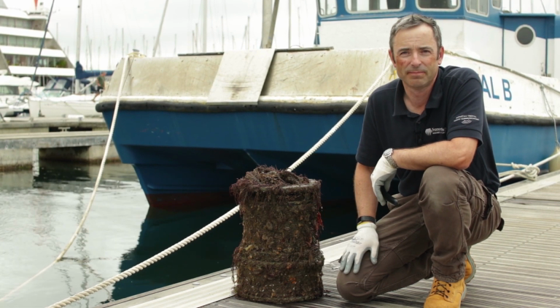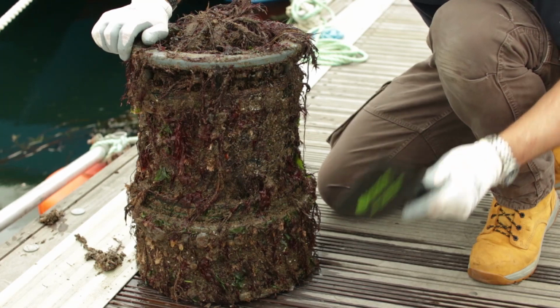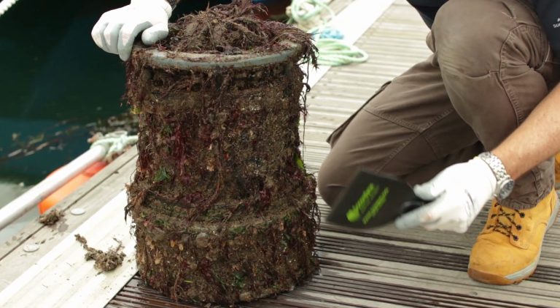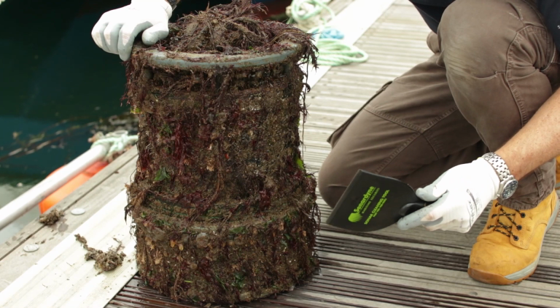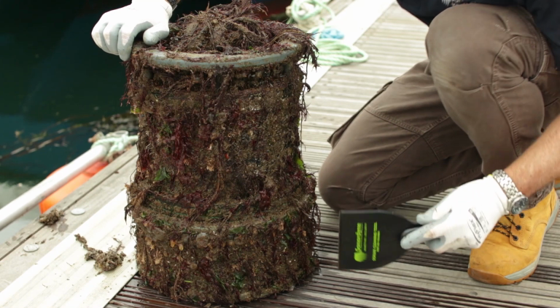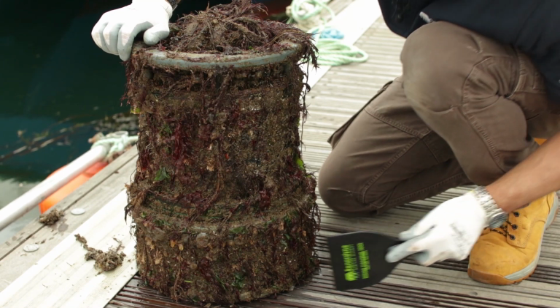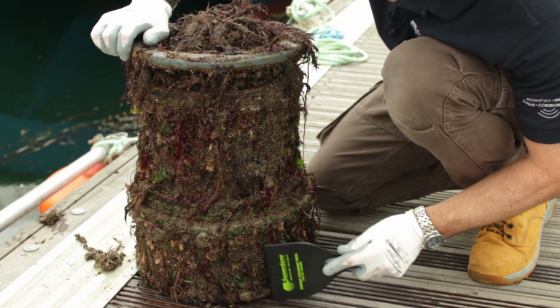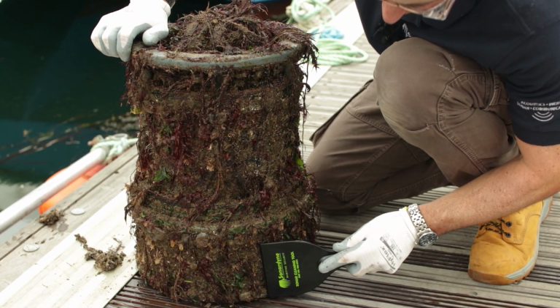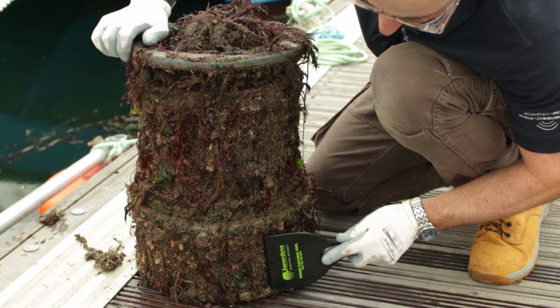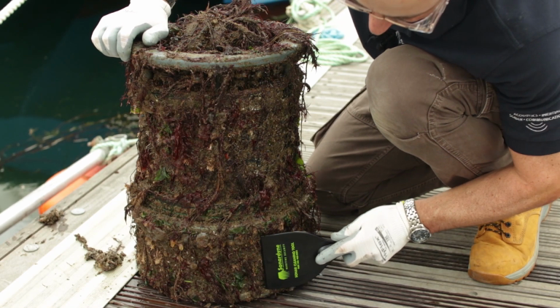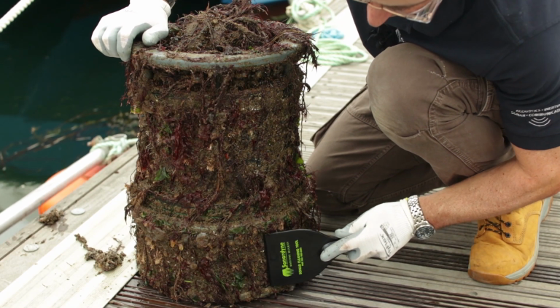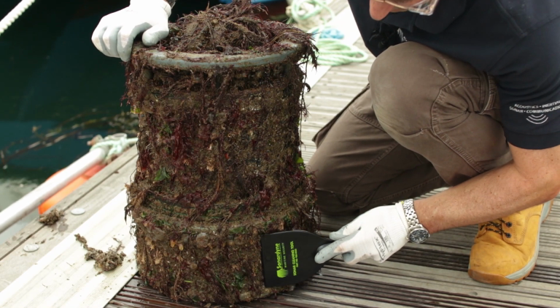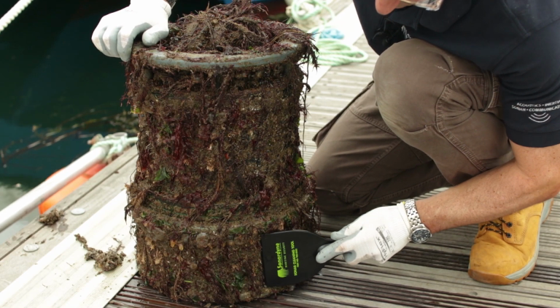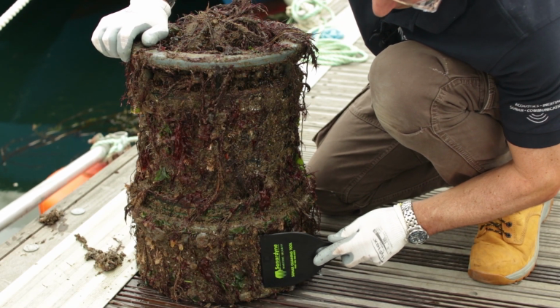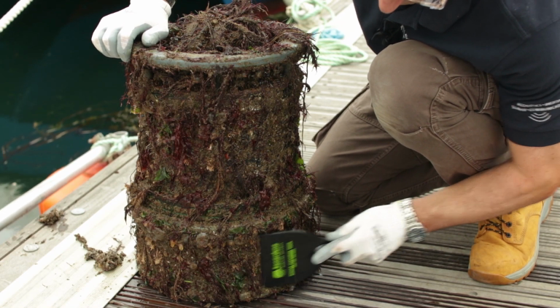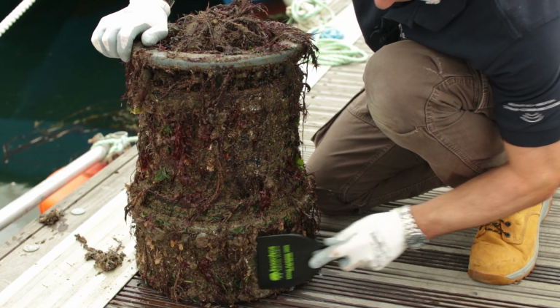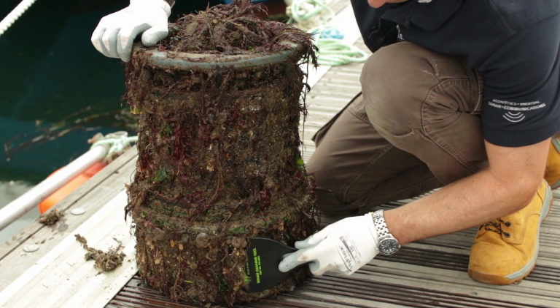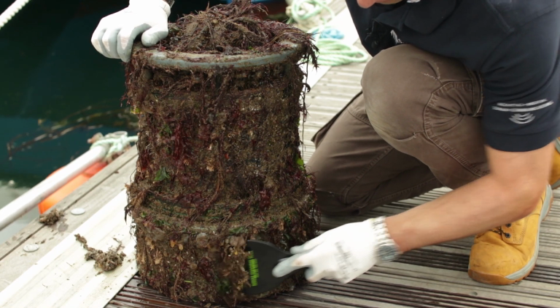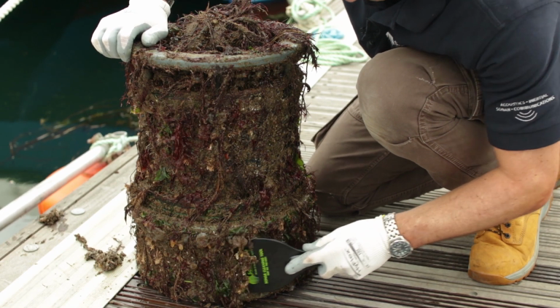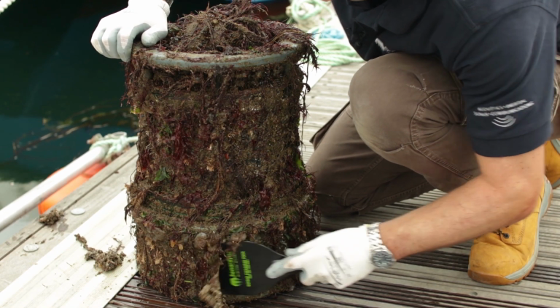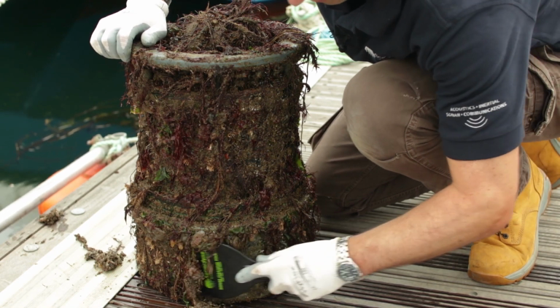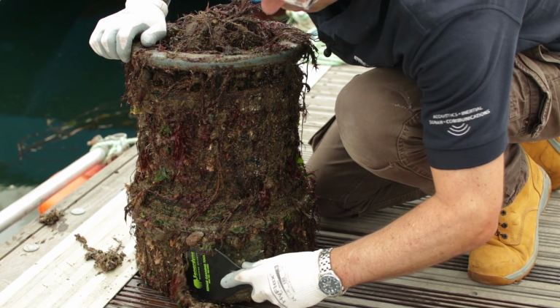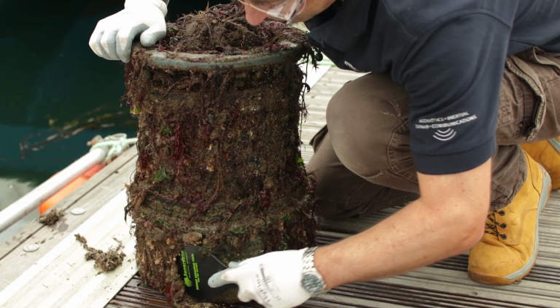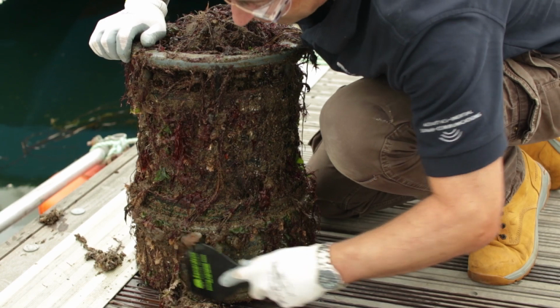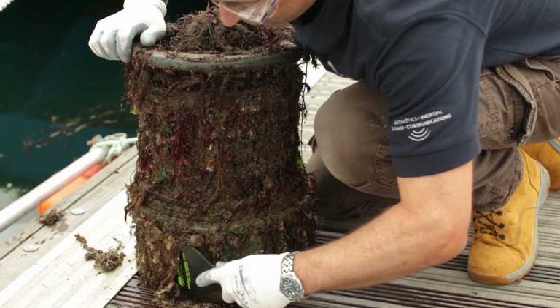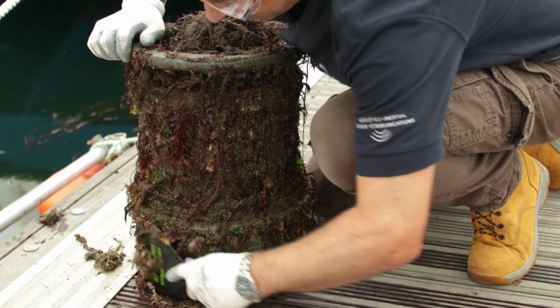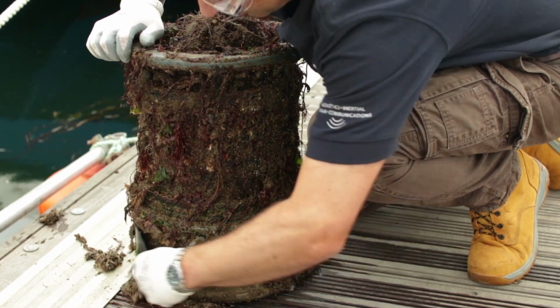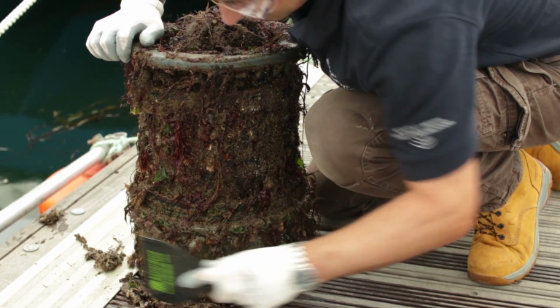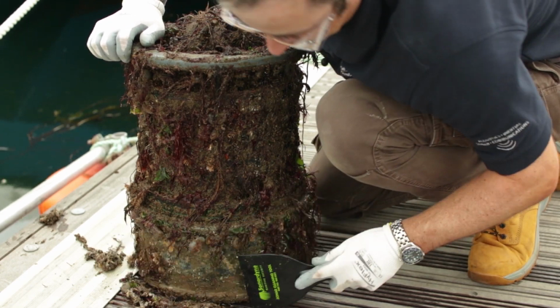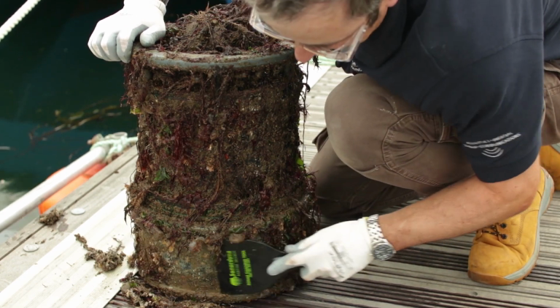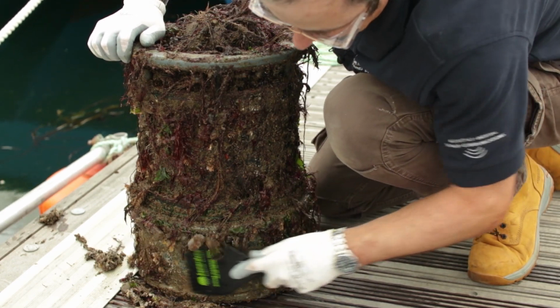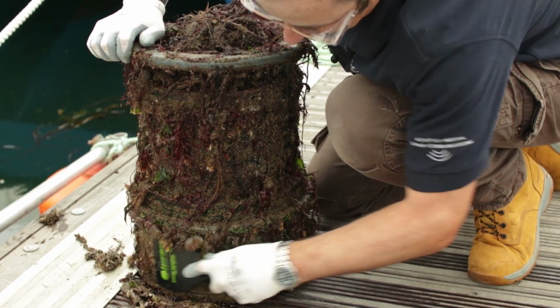We take this plastic tool and we use it — we can apply a fair amount of pressure, but not too much — in order to remove the worst of this marine growth.